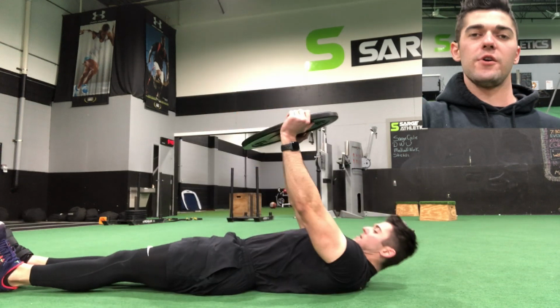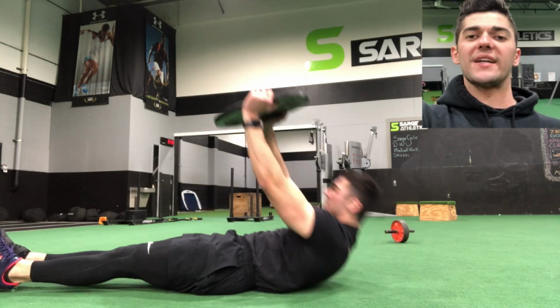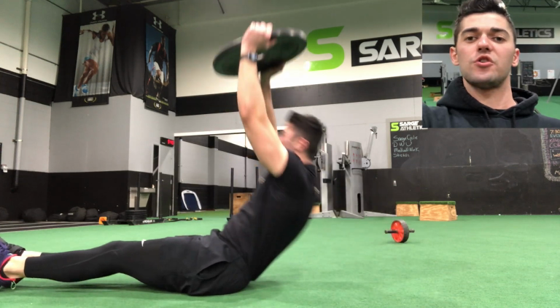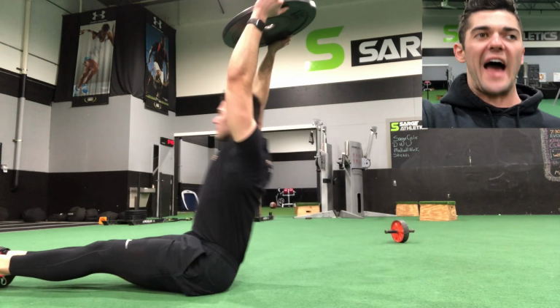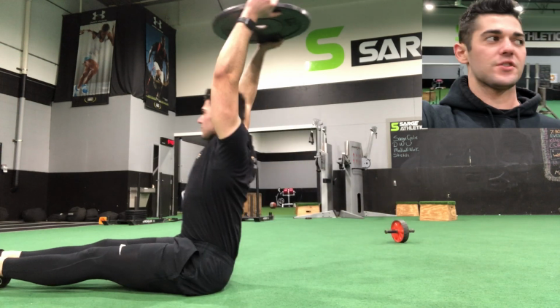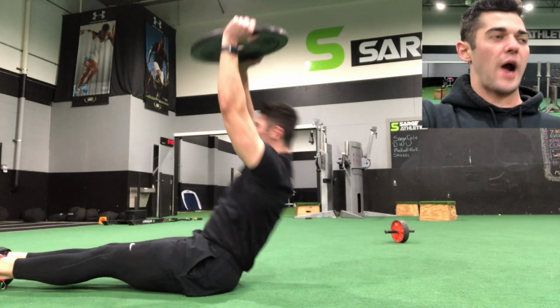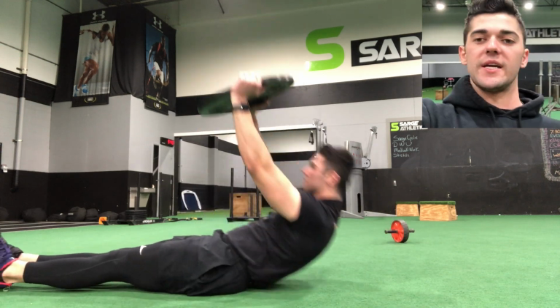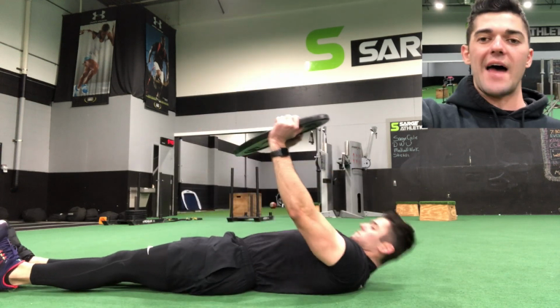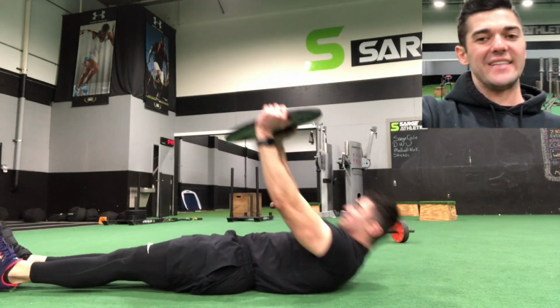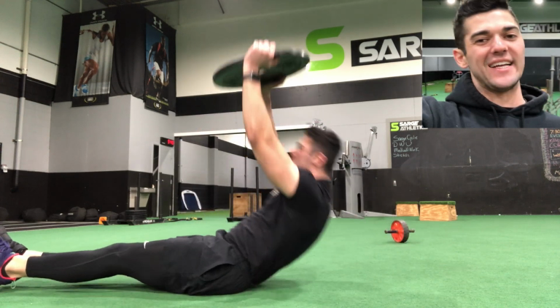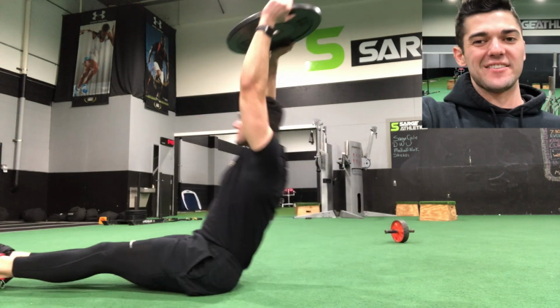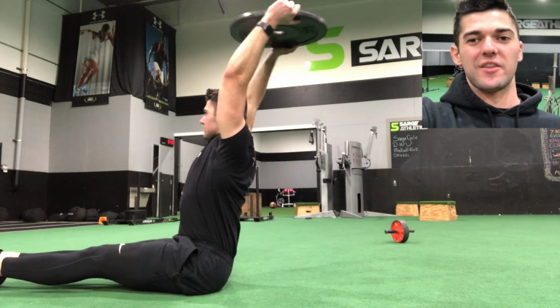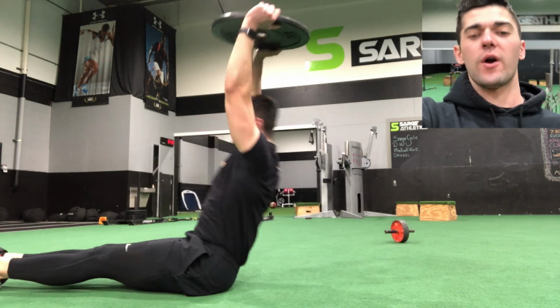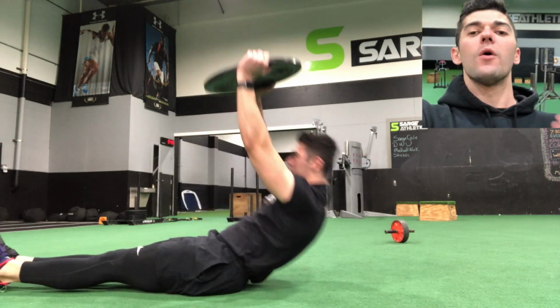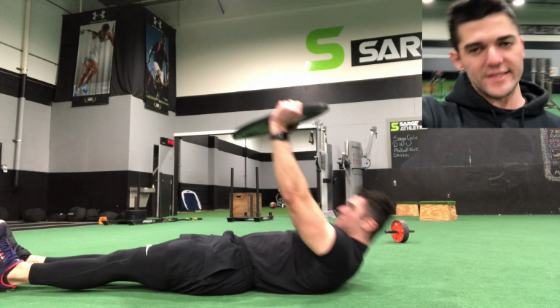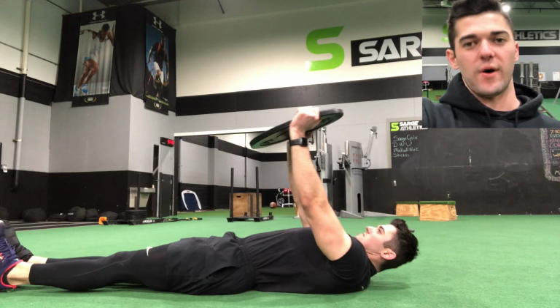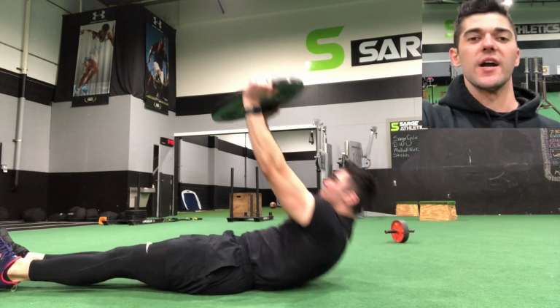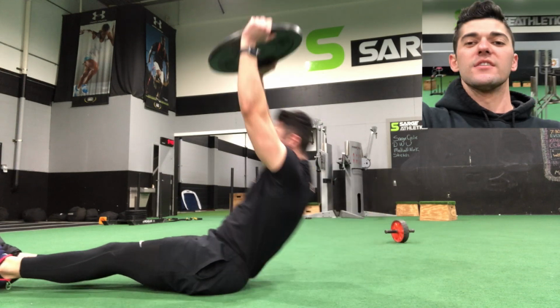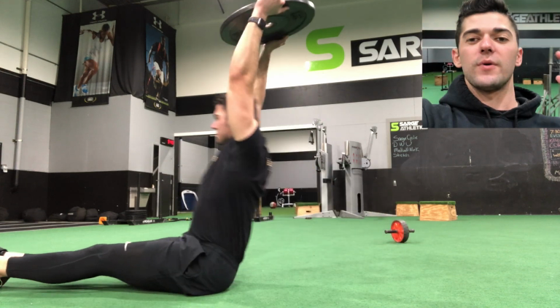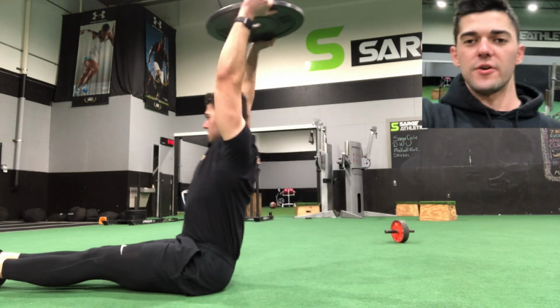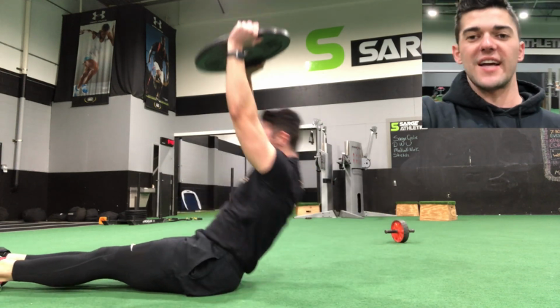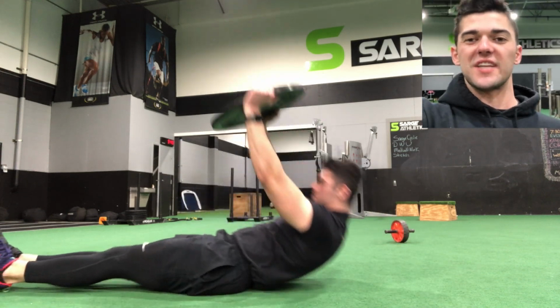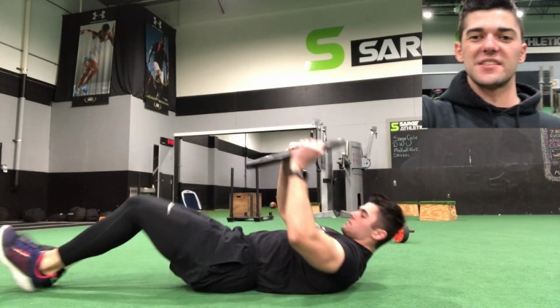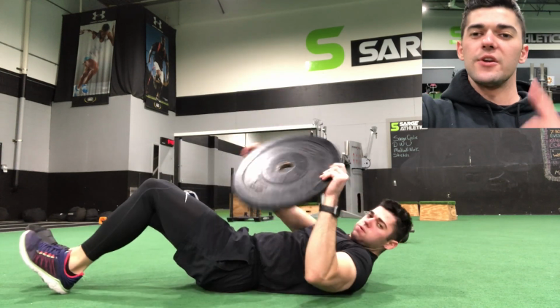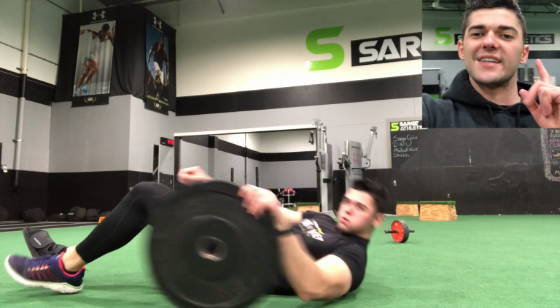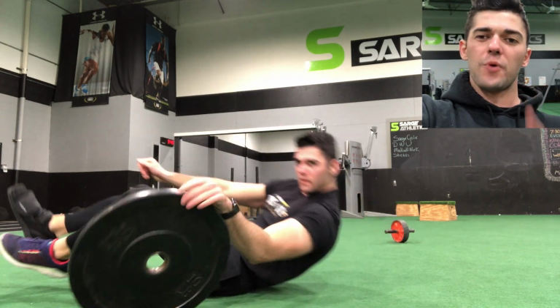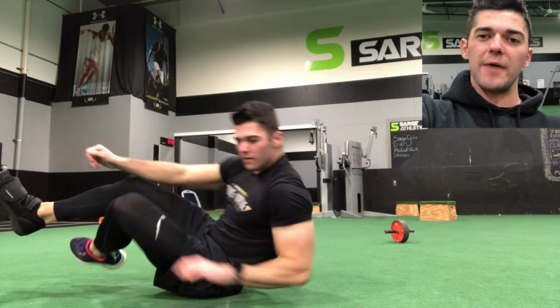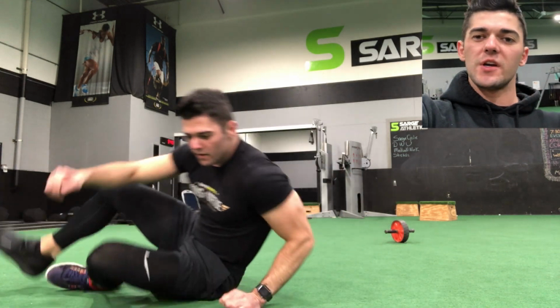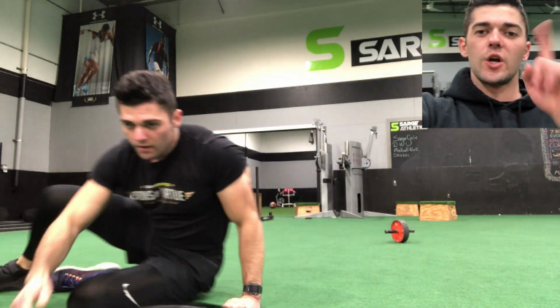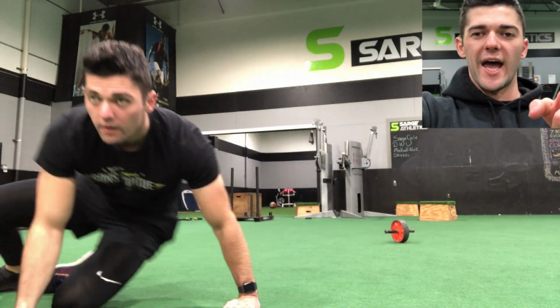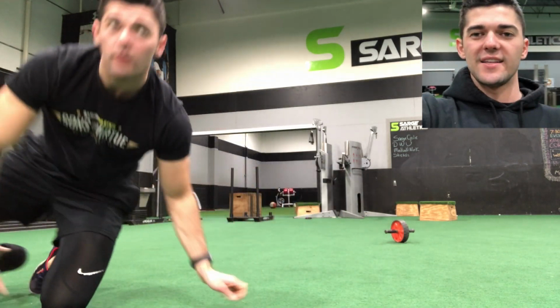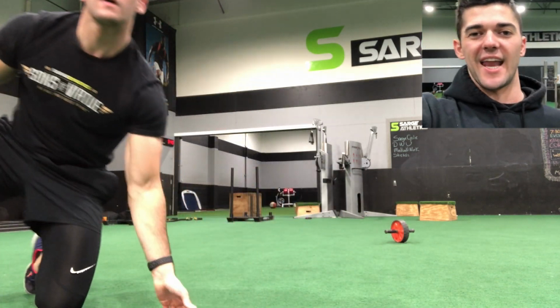When you go back down, go nice and slow and in control. If you go back down too fast, you're probably not maintaining tension in the core whatsoever. You guys got 12 reps — go ahead, get it.